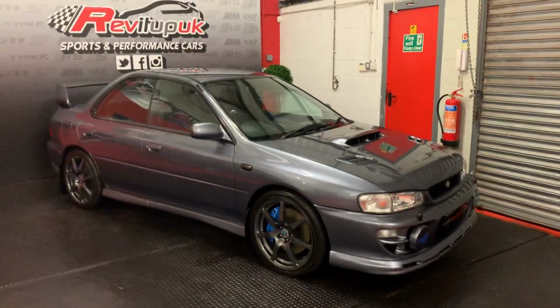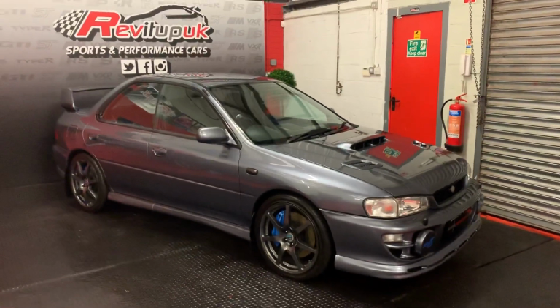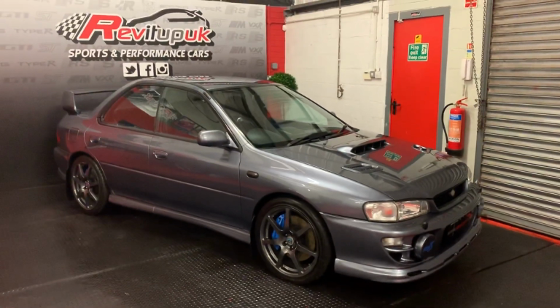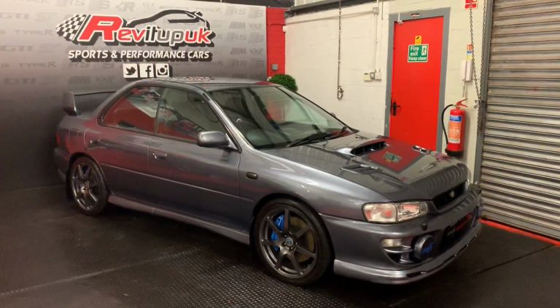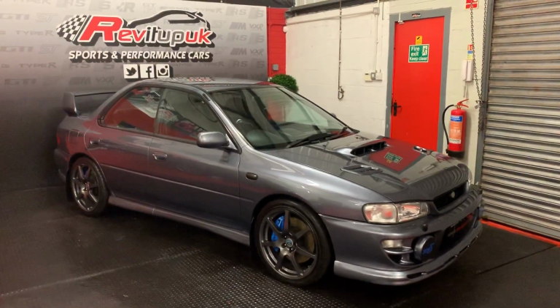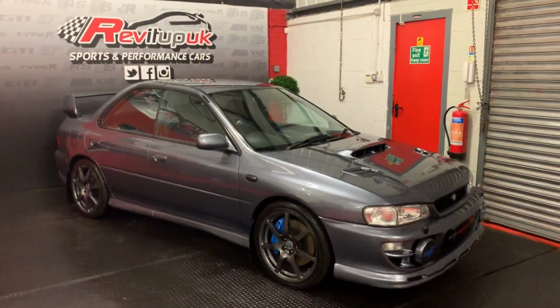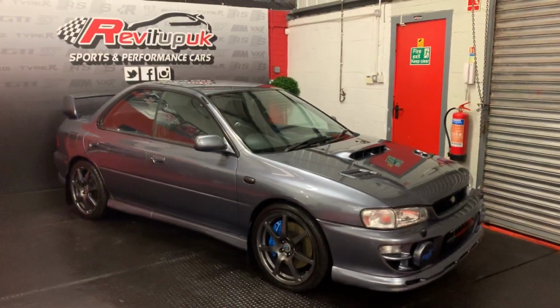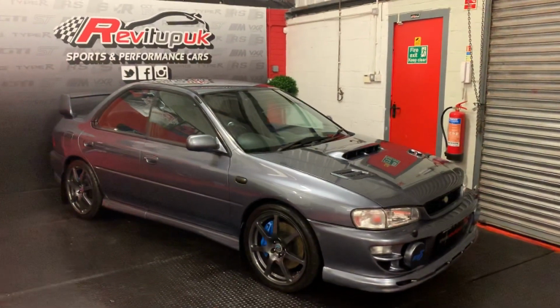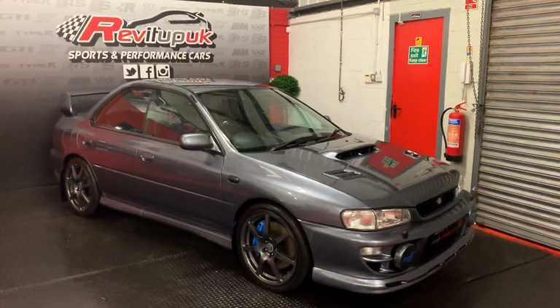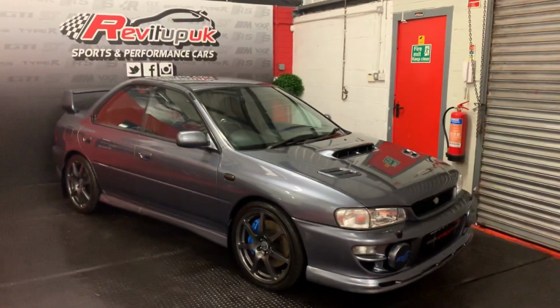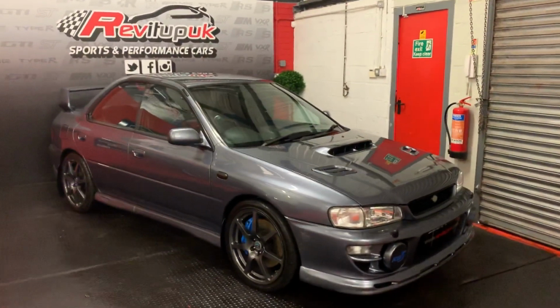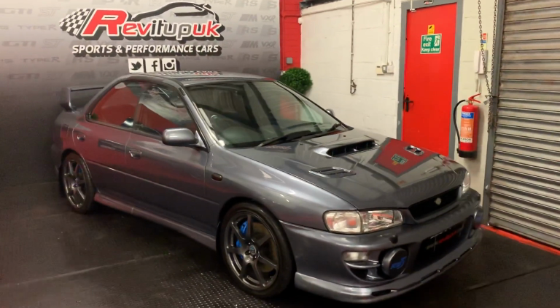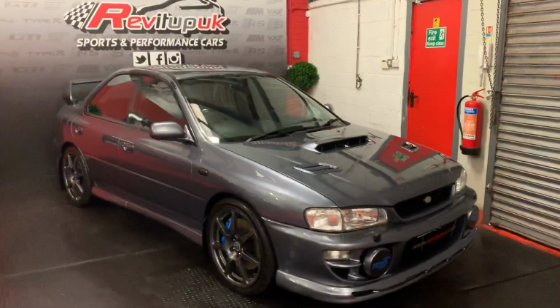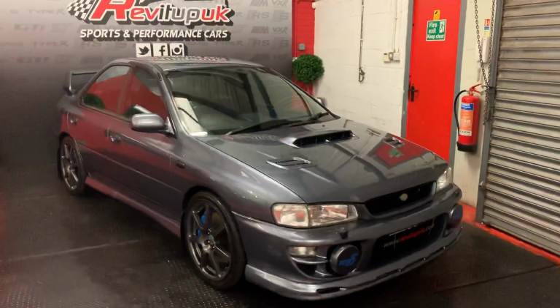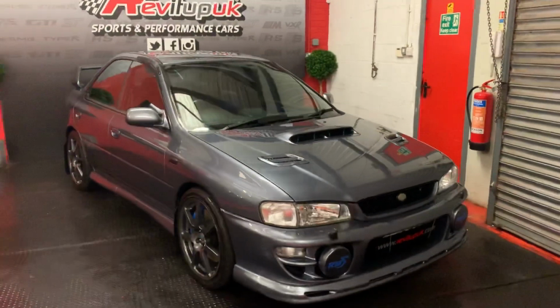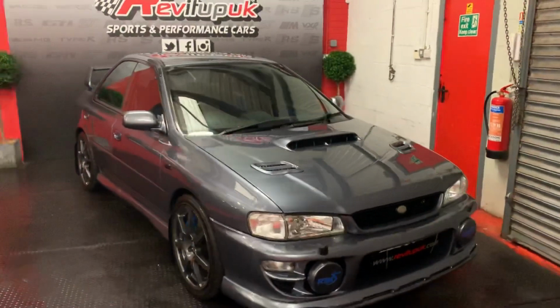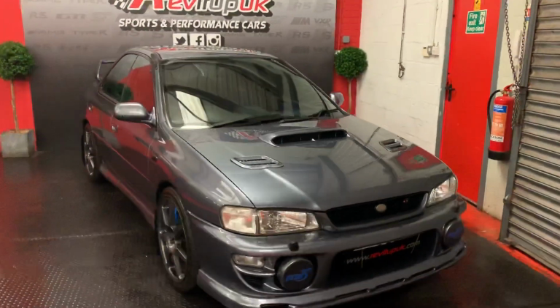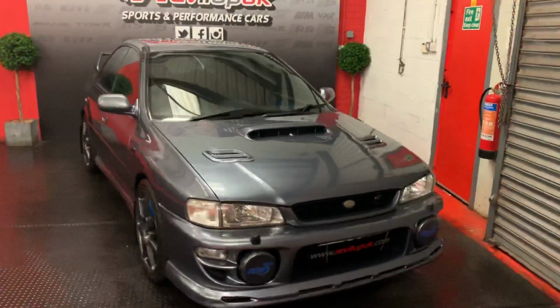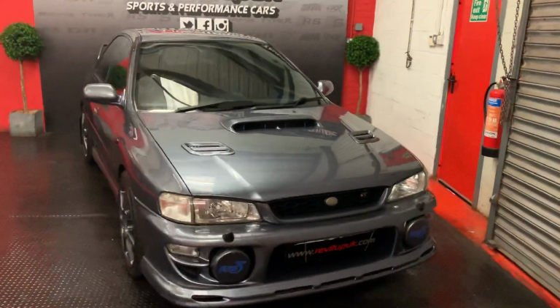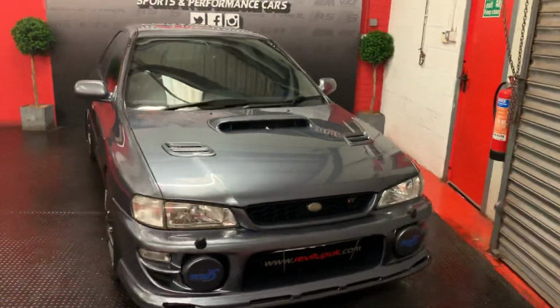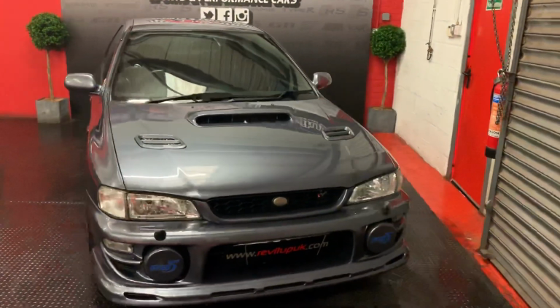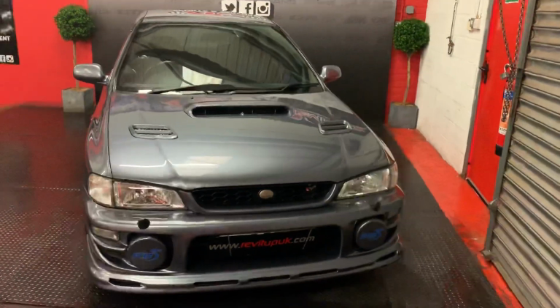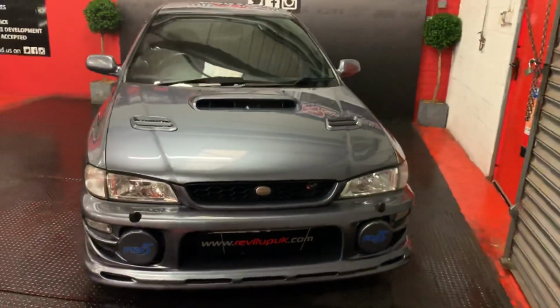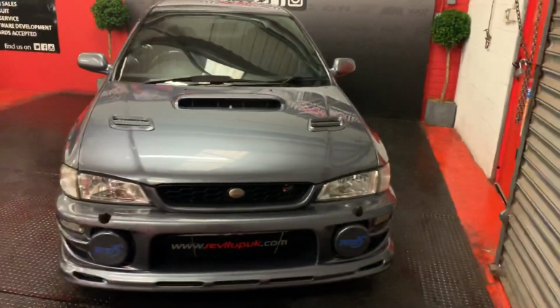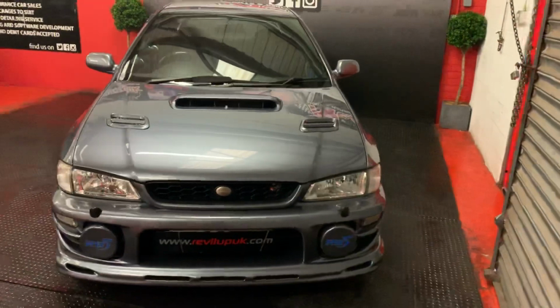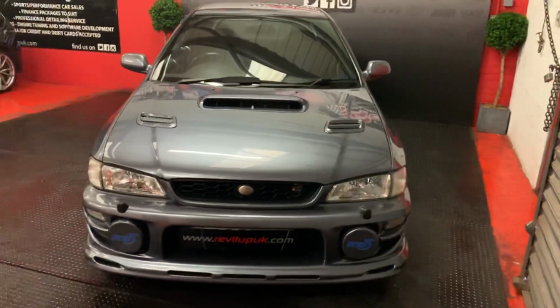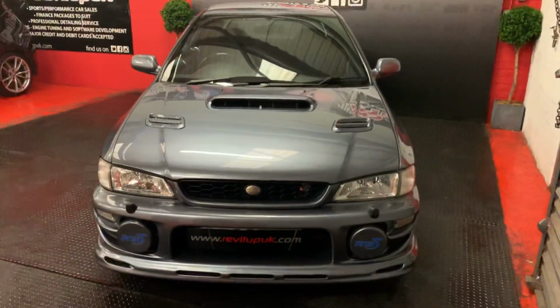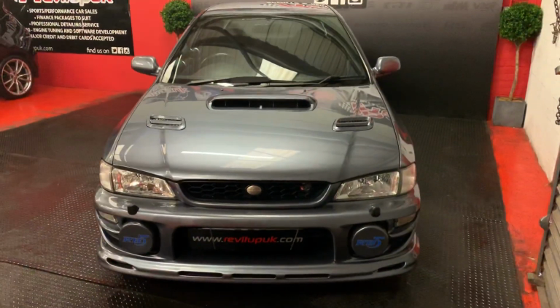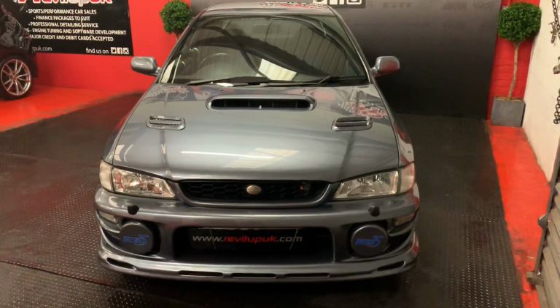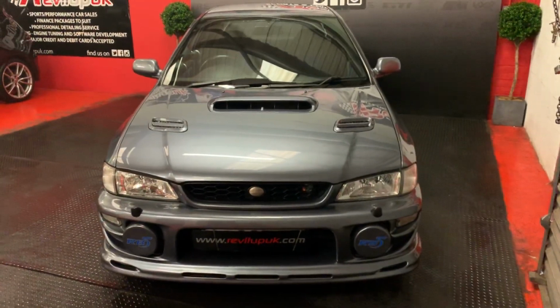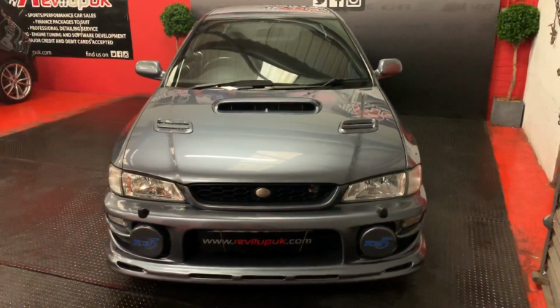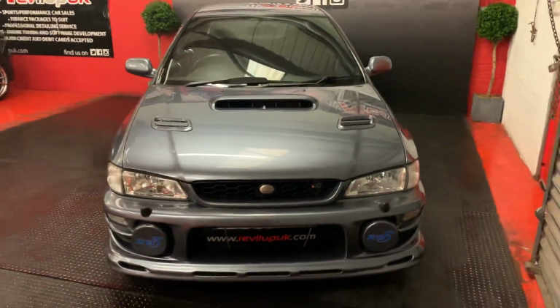It's a 1998, 1999 — I can't even remember, I'm saying that as I've walked away from all the documents — it's a Subaru RB5, Richard Burns, Subaru Impreza. Ultimate classic Subaru this.